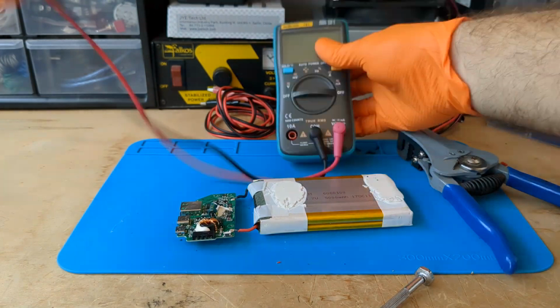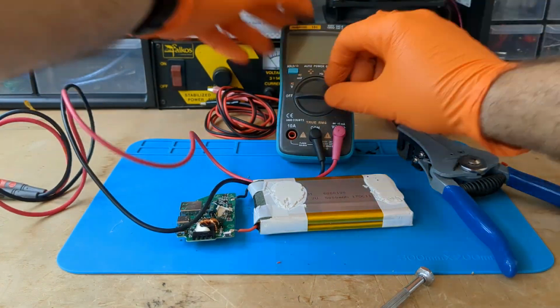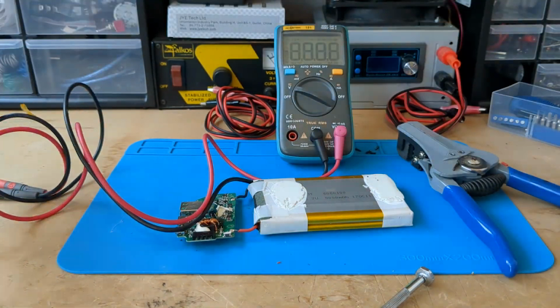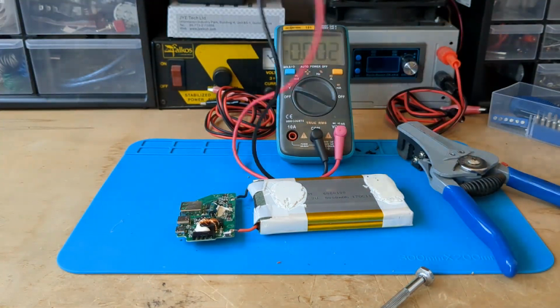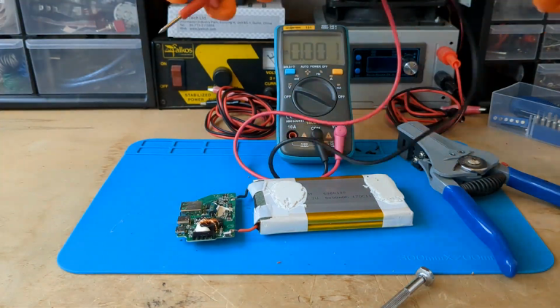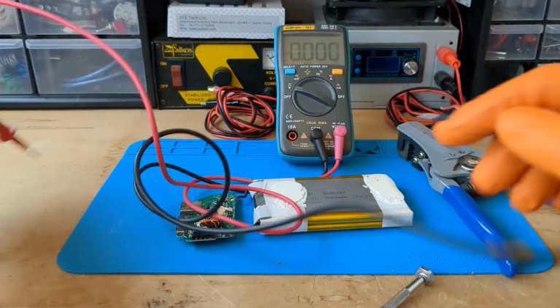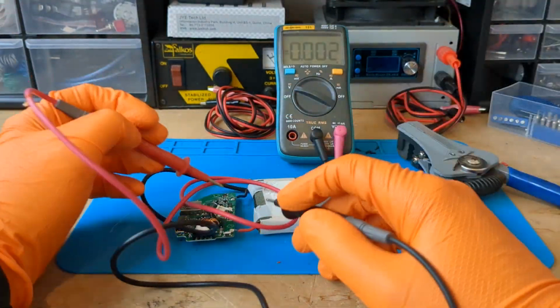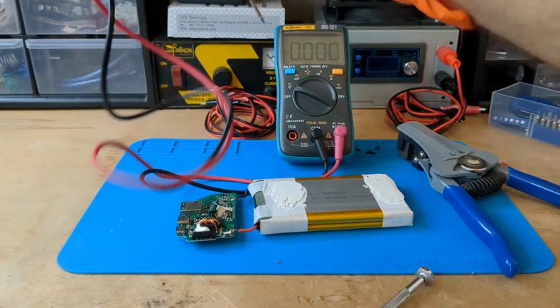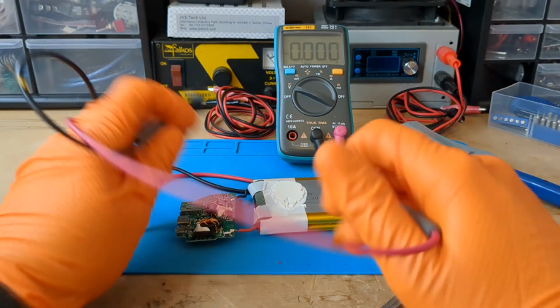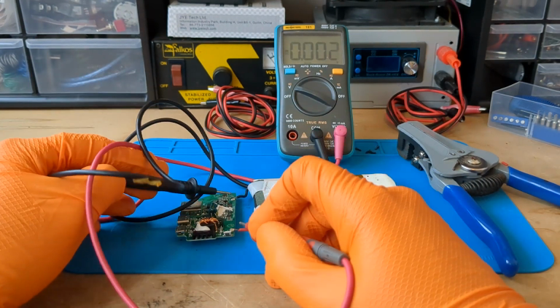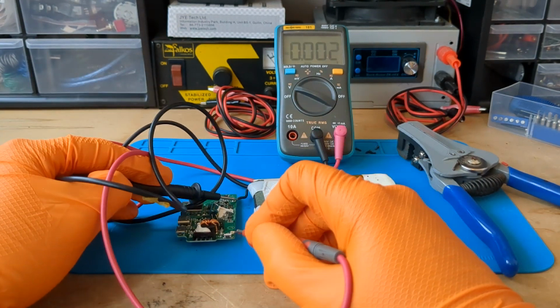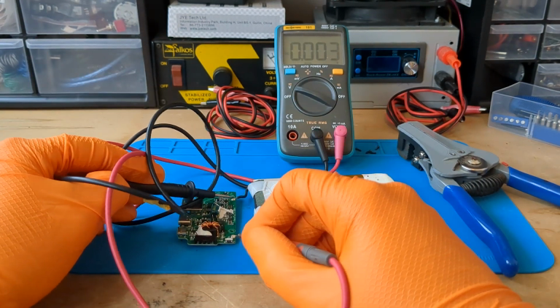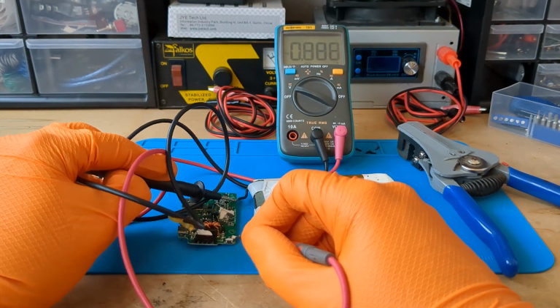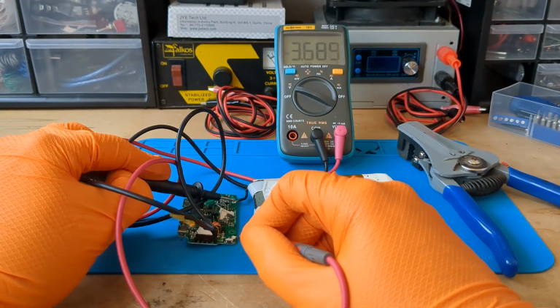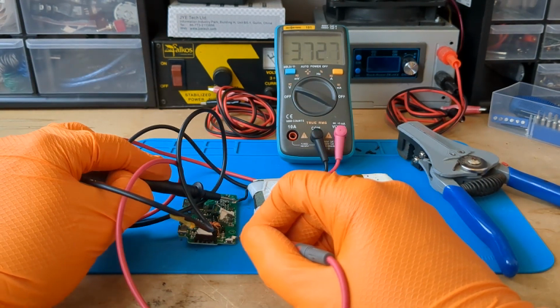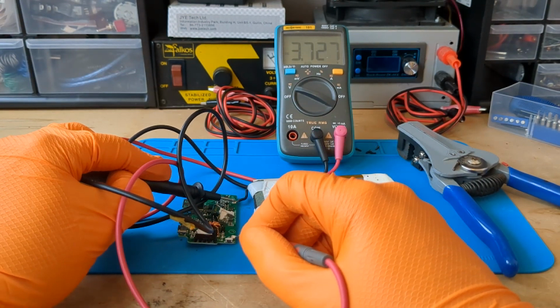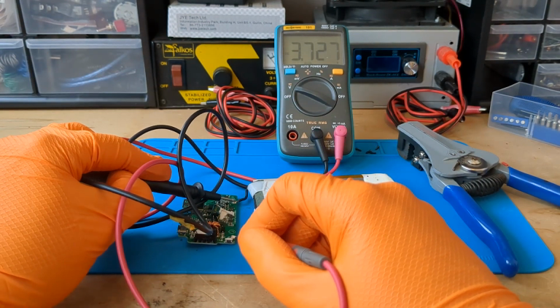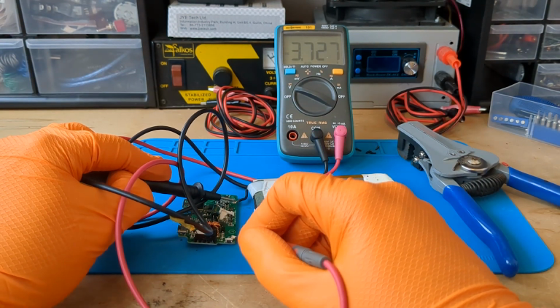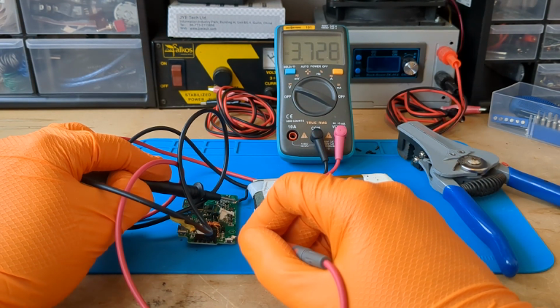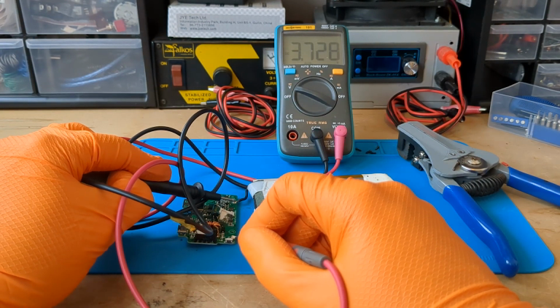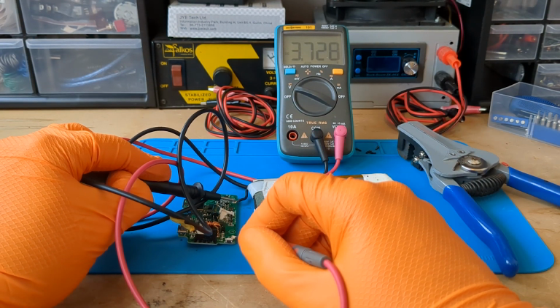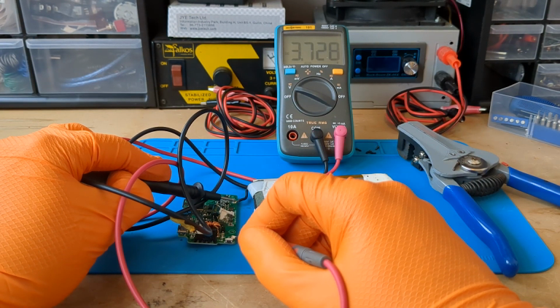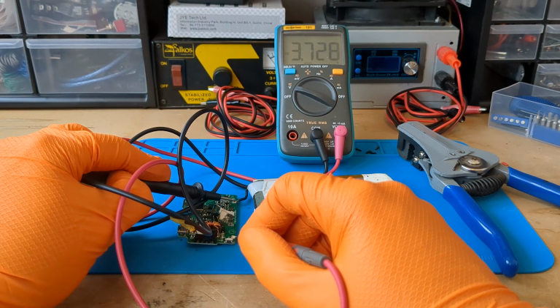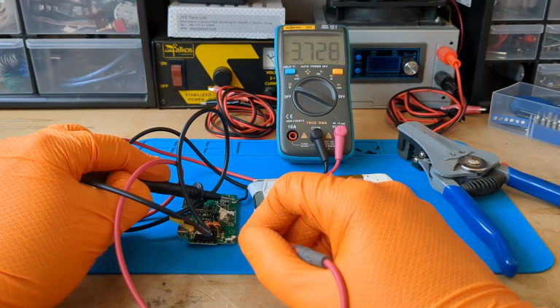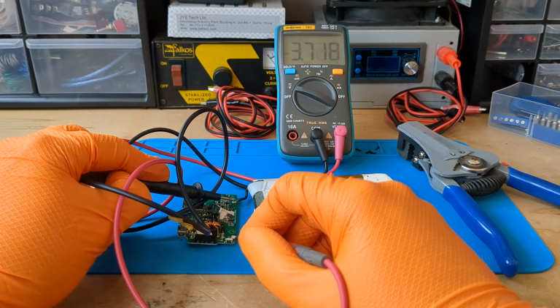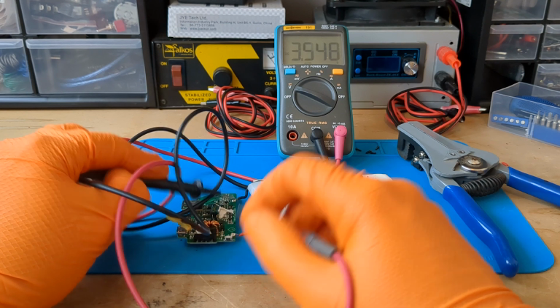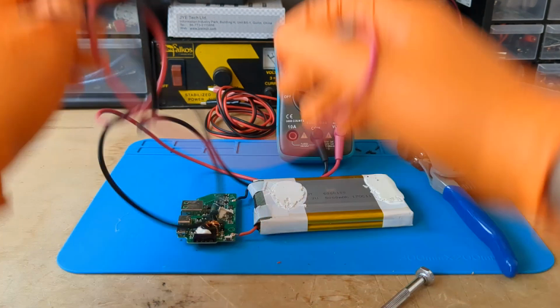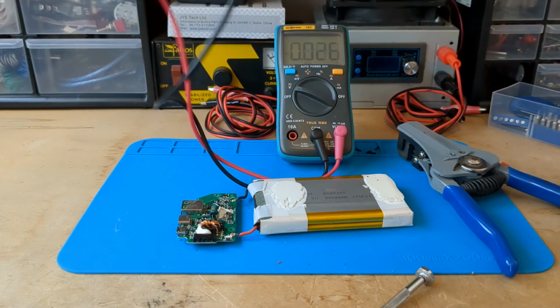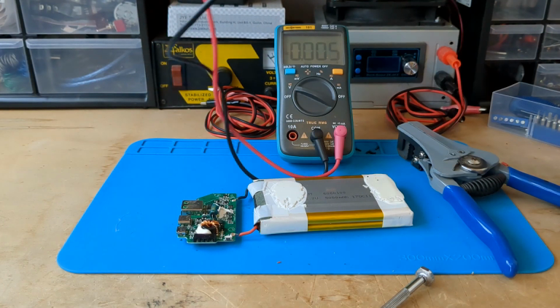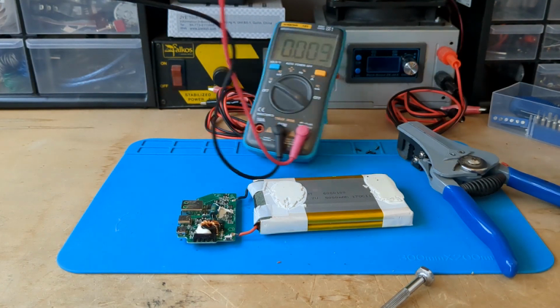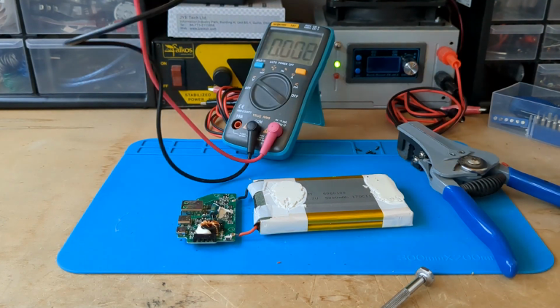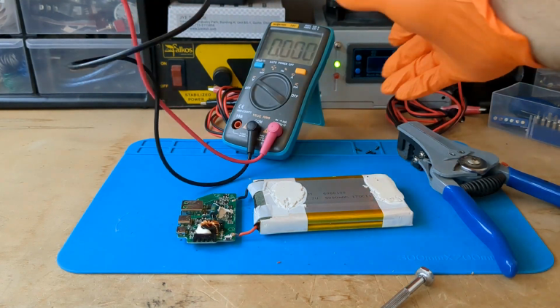Because the power bank is old, I want to see the condition of the battery. More than 3.7 volts. Very good. The batteries have not deteriorated.